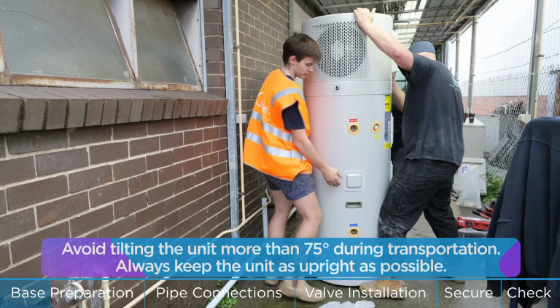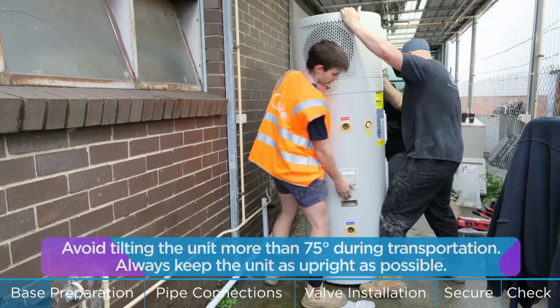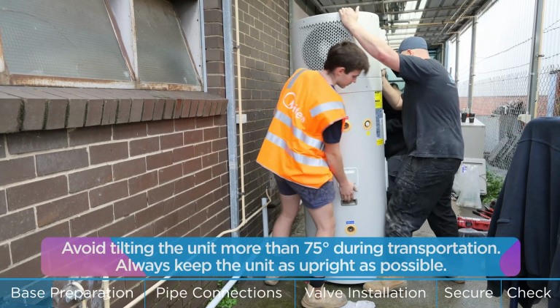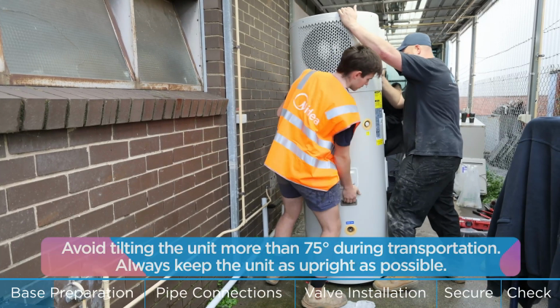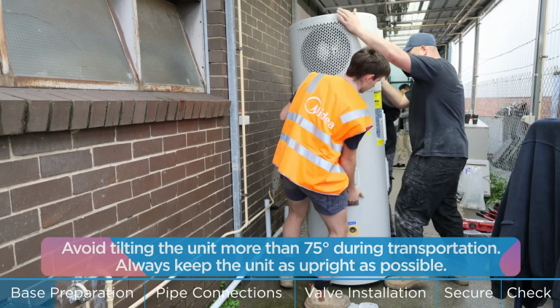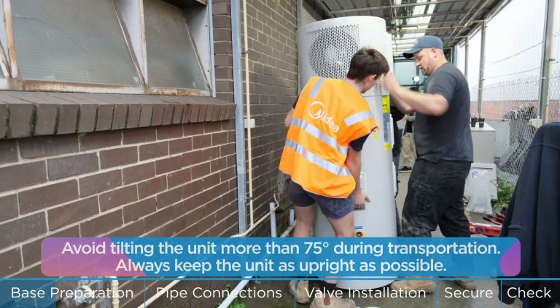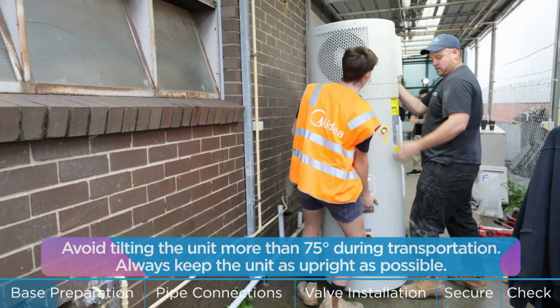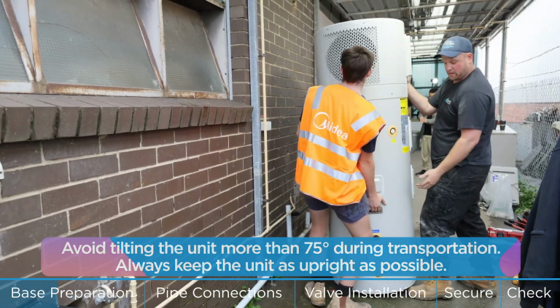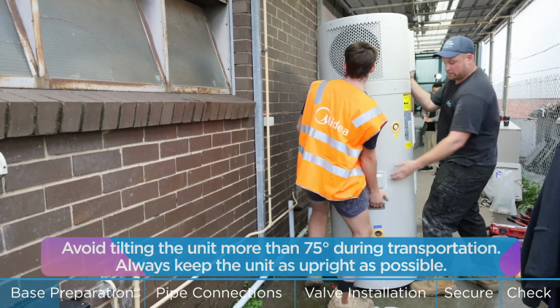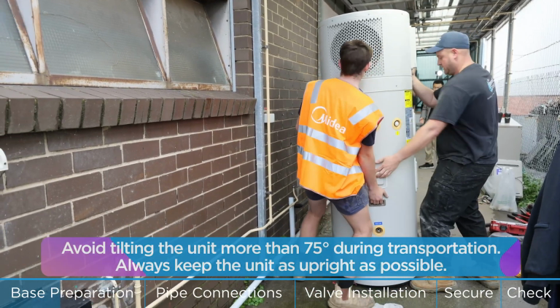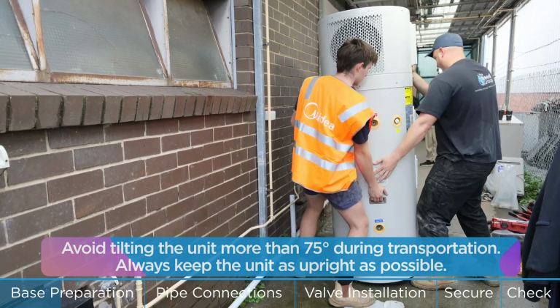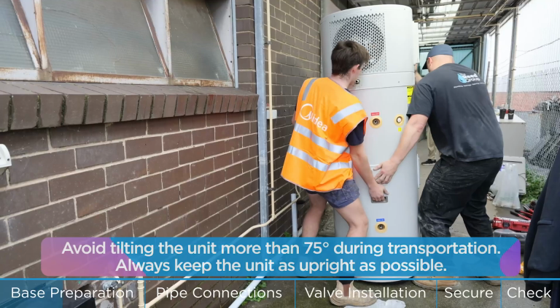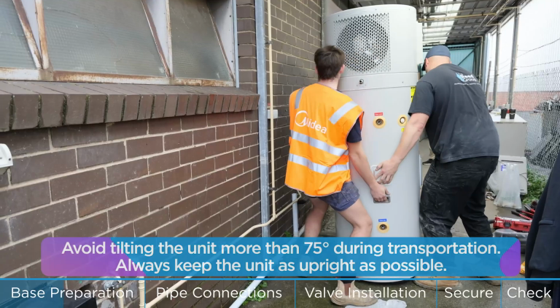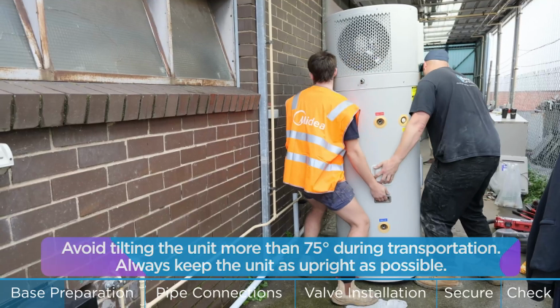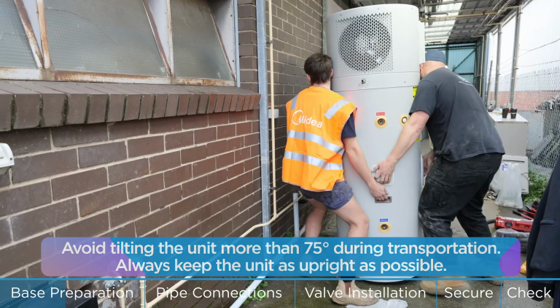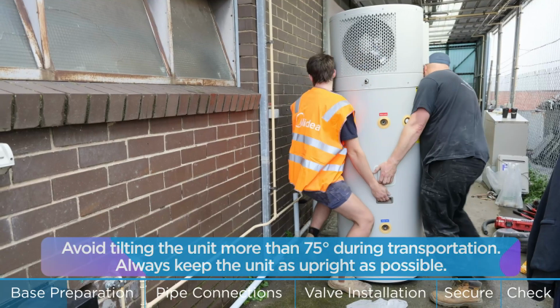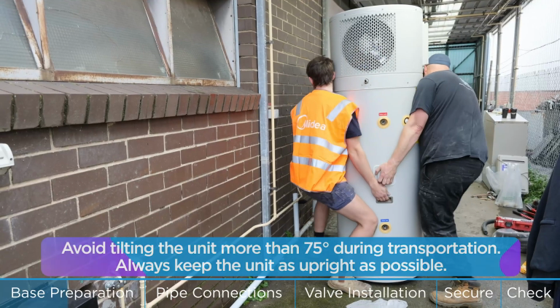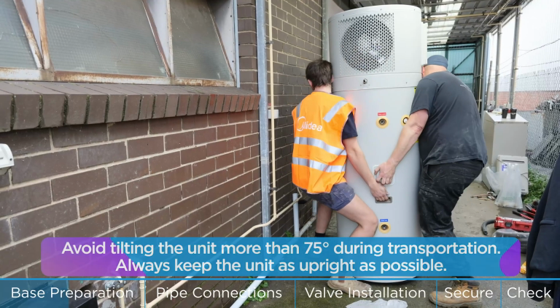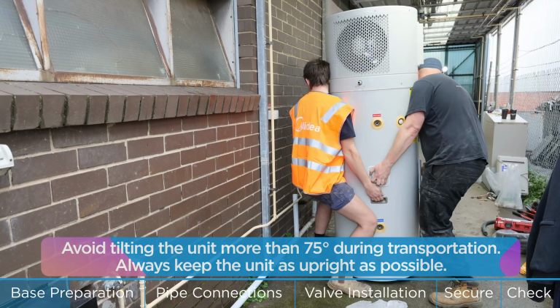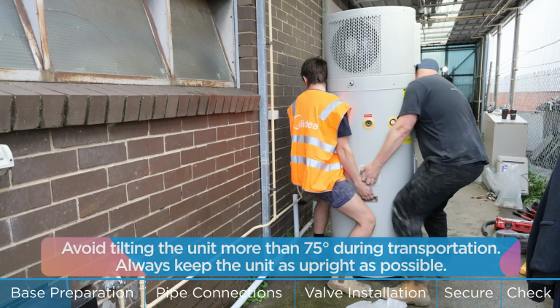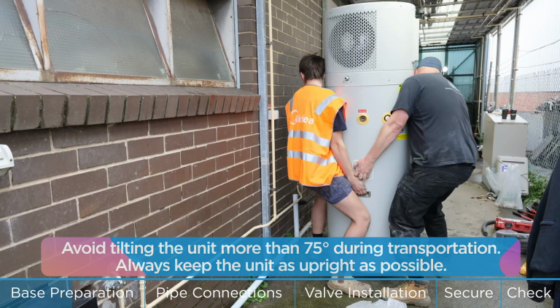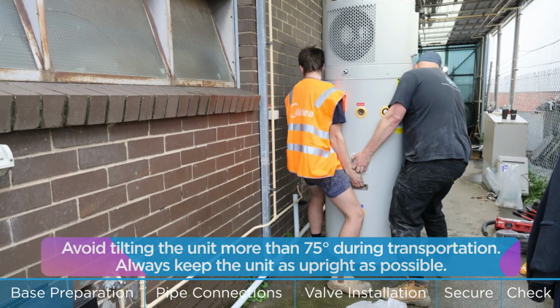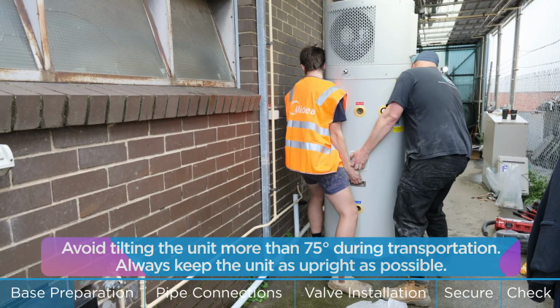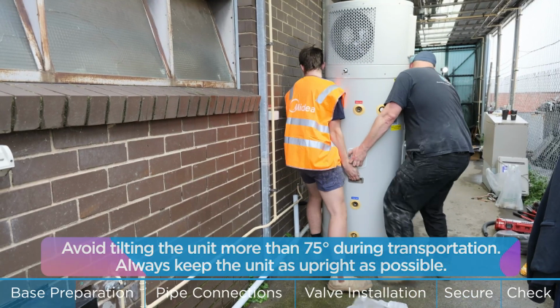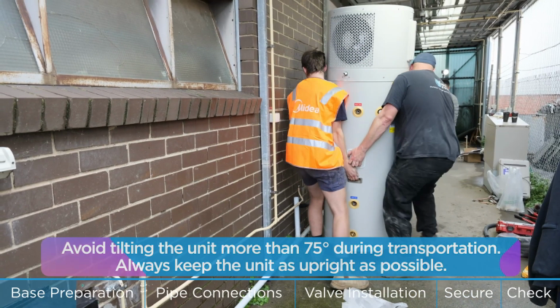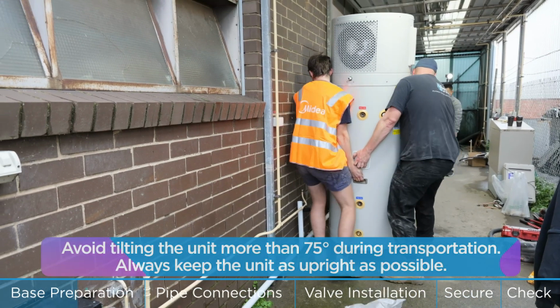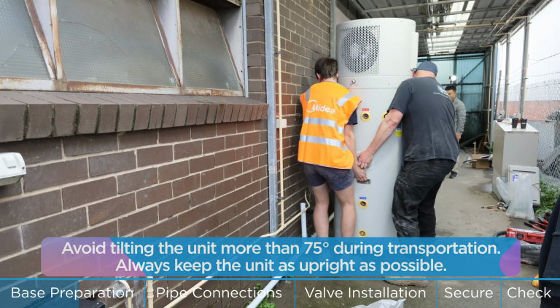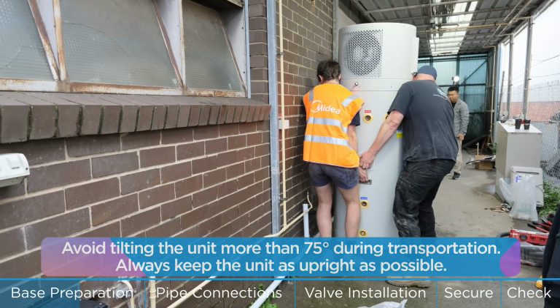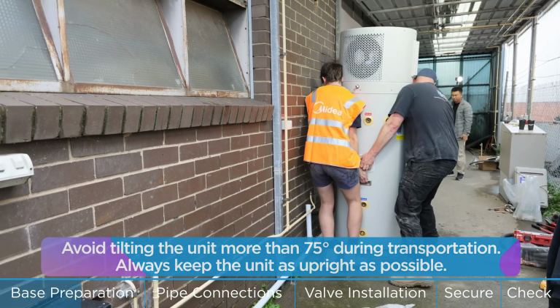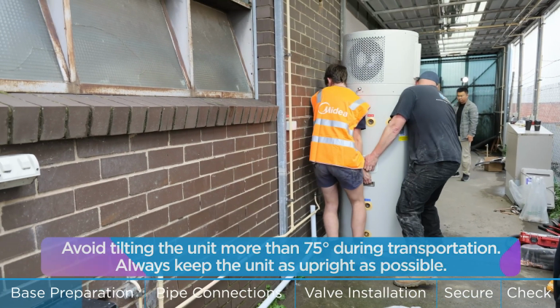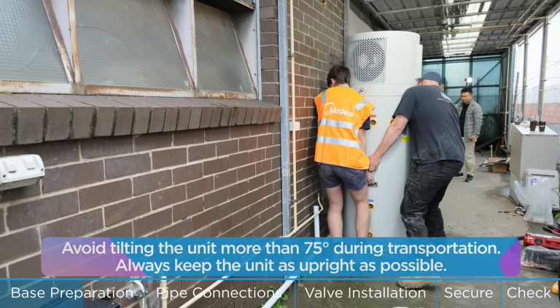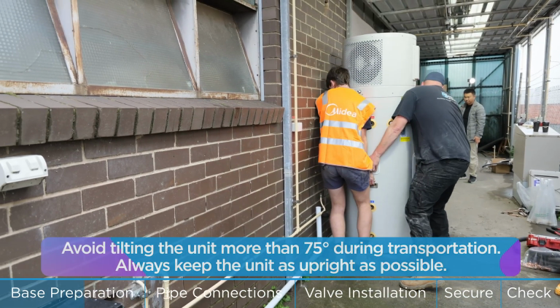Avoid tilting the unit more than 75 degrees during transportation. Always keep the unit as upright as possible.